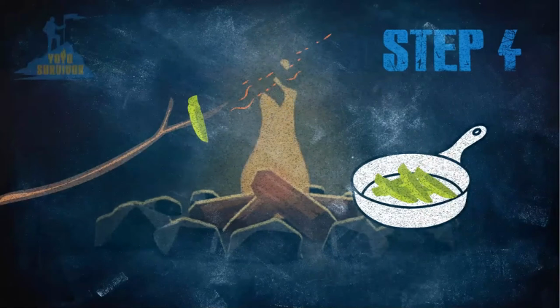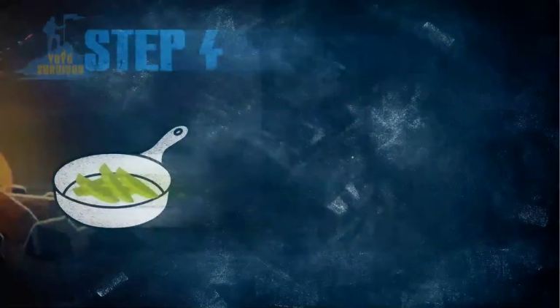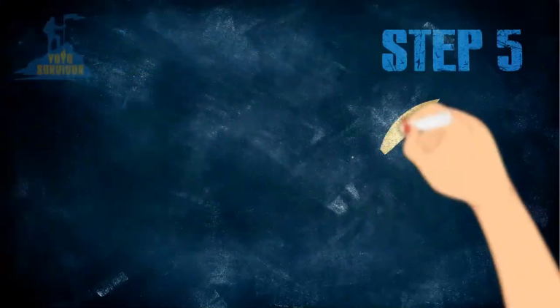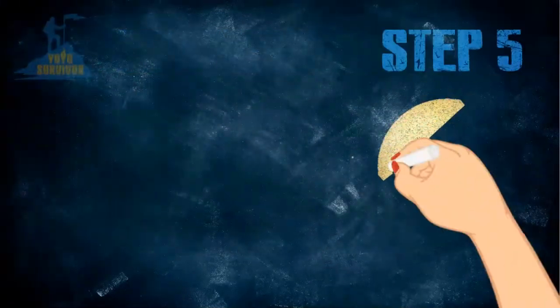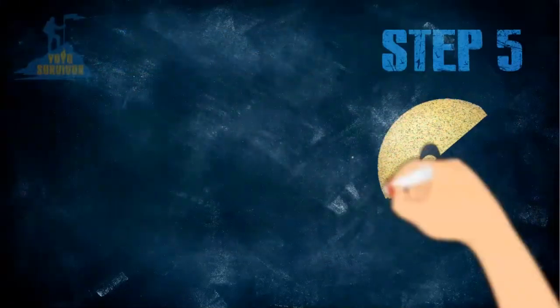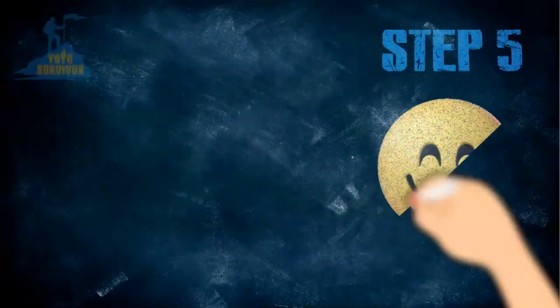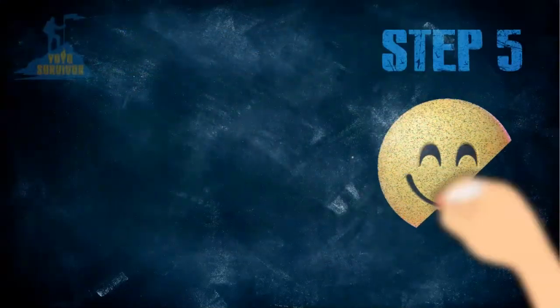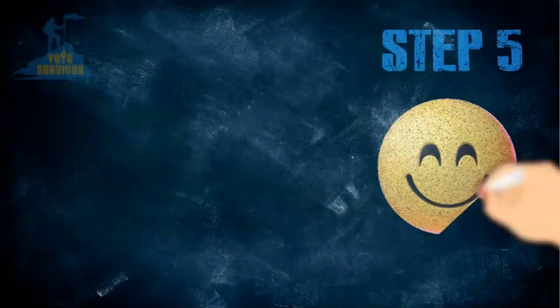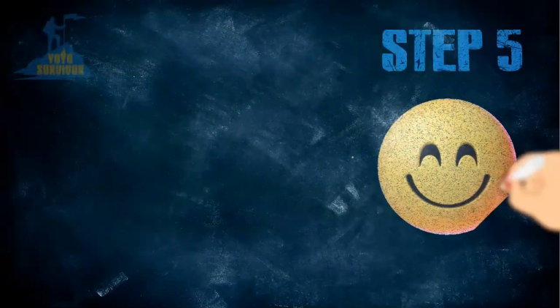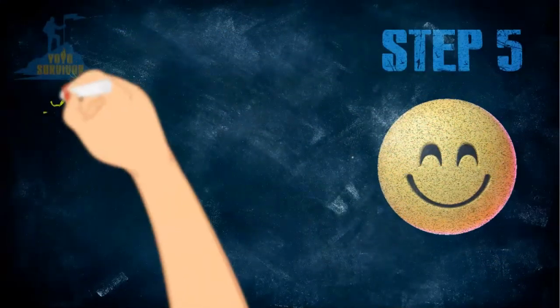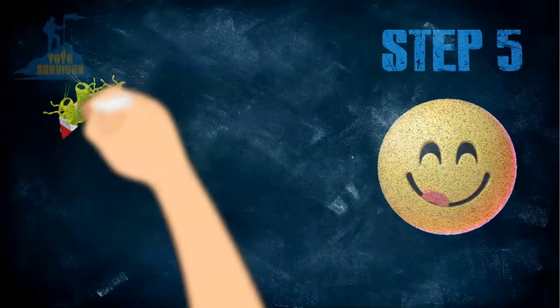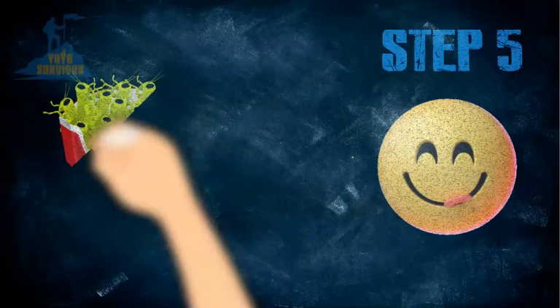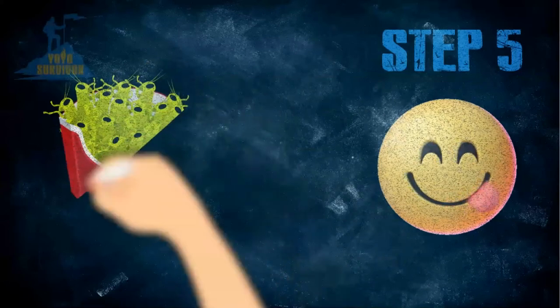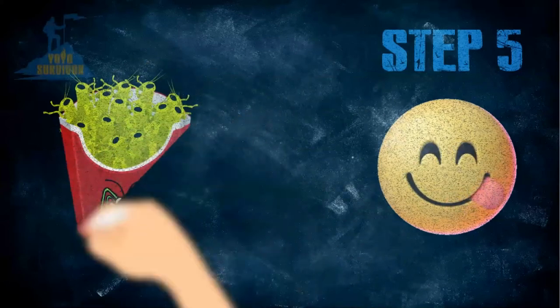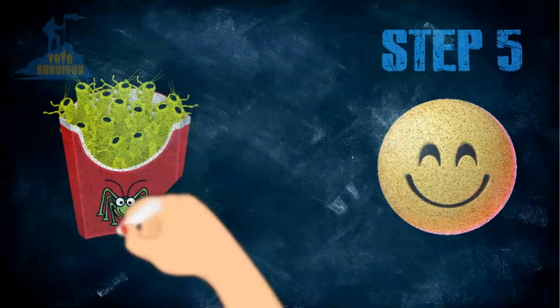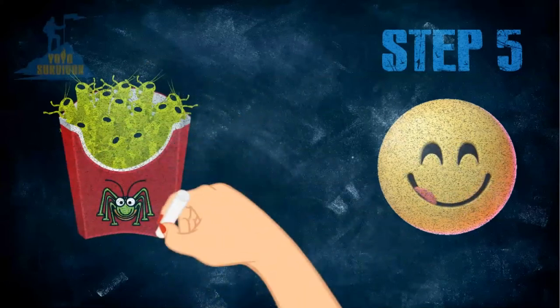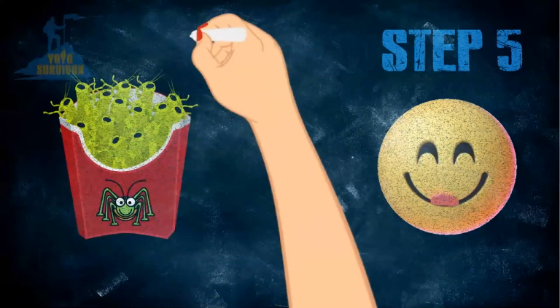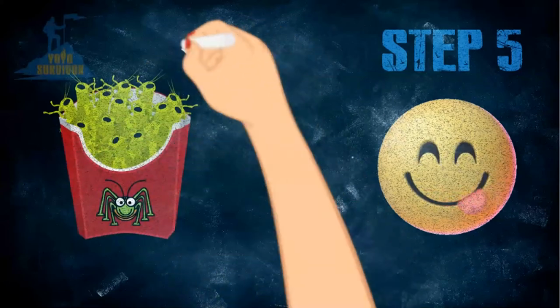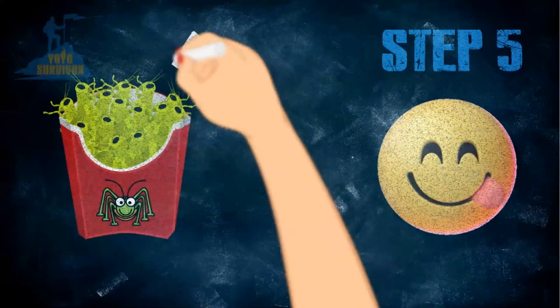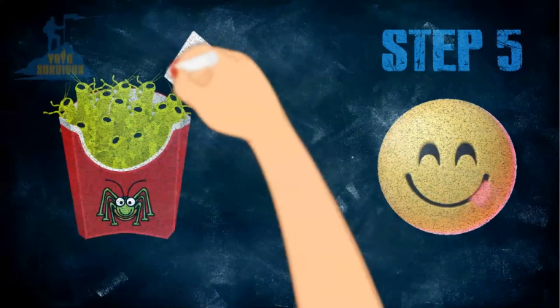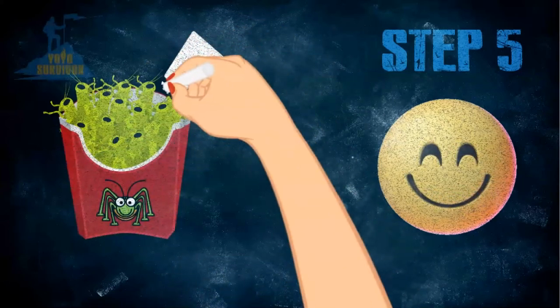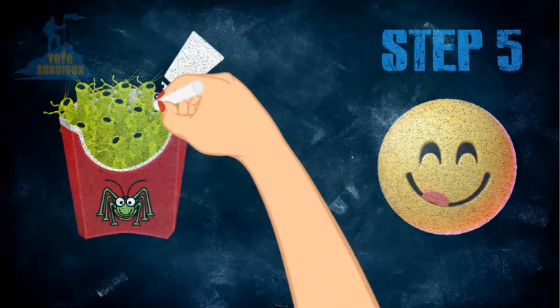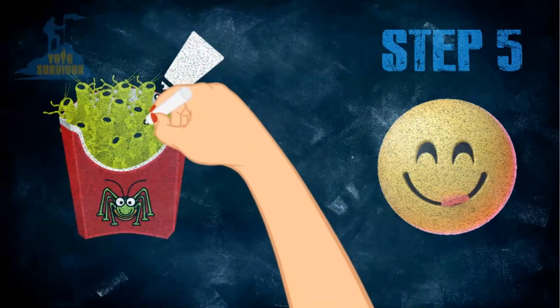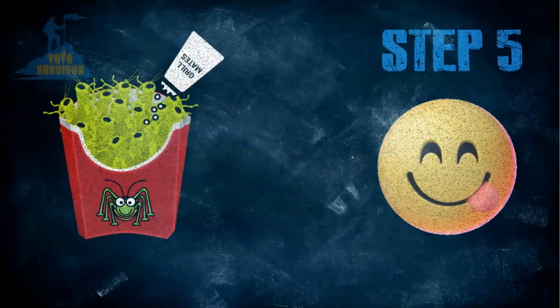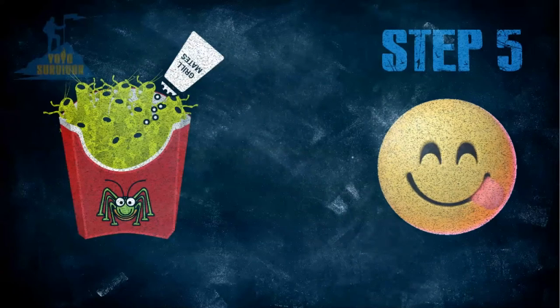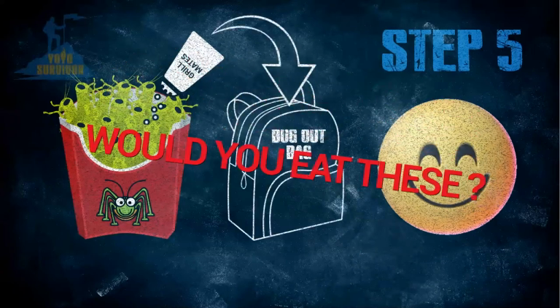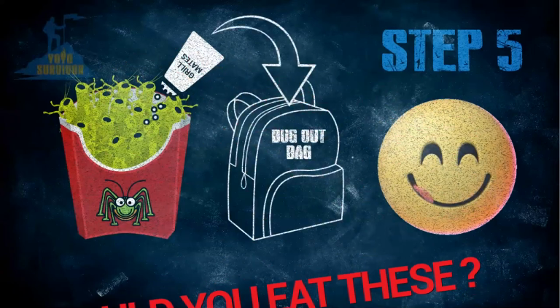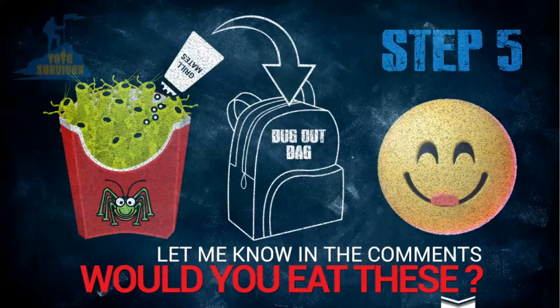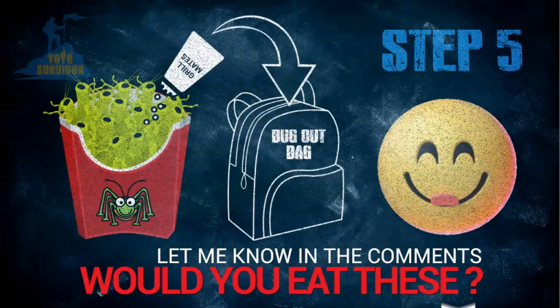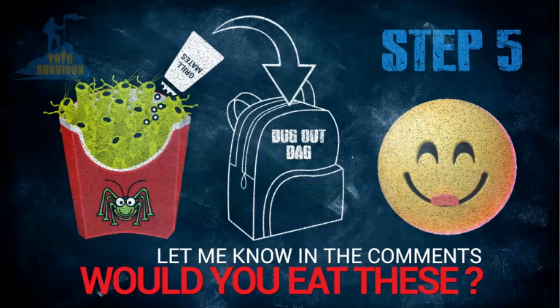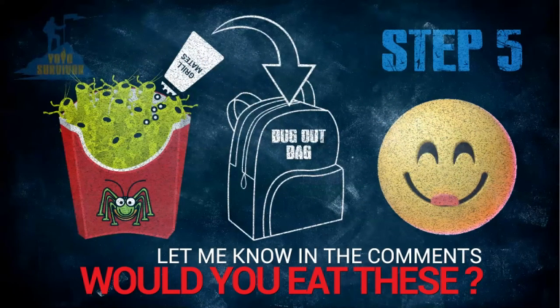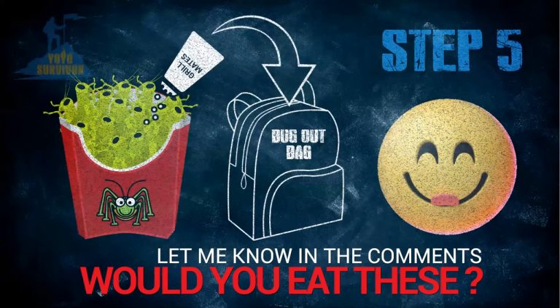Step 5: Enjoy your crunchy cricket fries! Bonus tip: you can add extra flavour to your crunchy cricket fries by using Grillmates seasoning. I've put a link in the description so you can check it out.